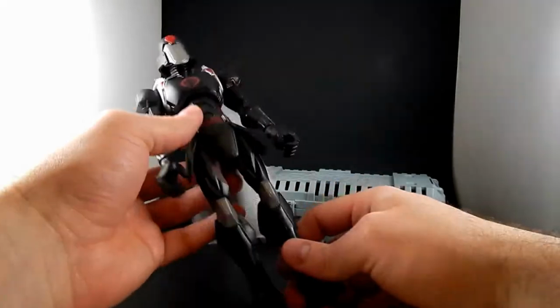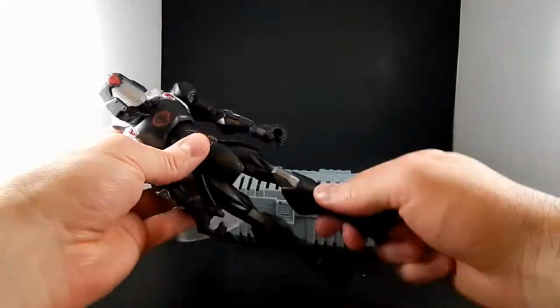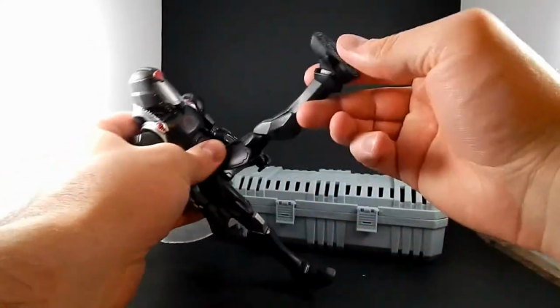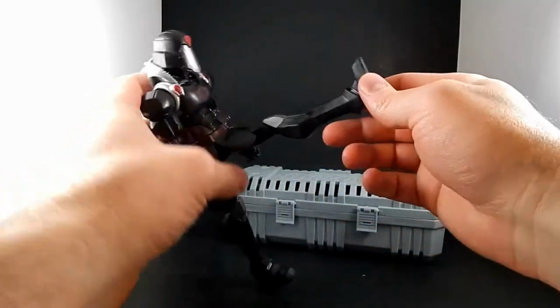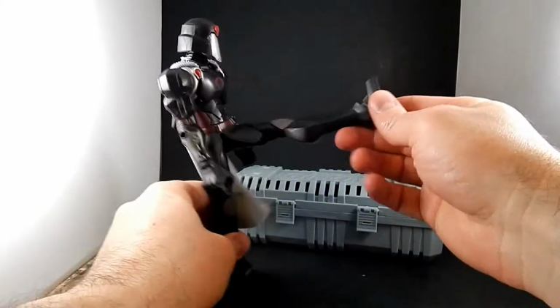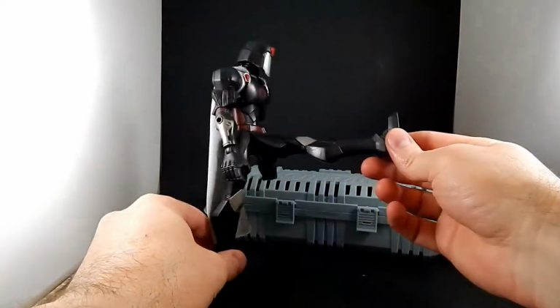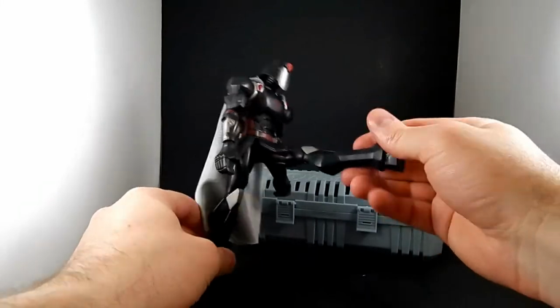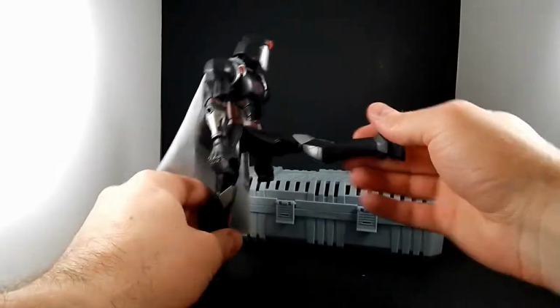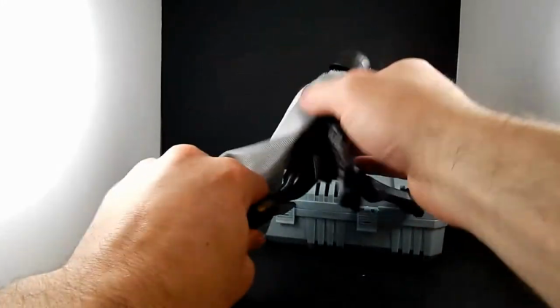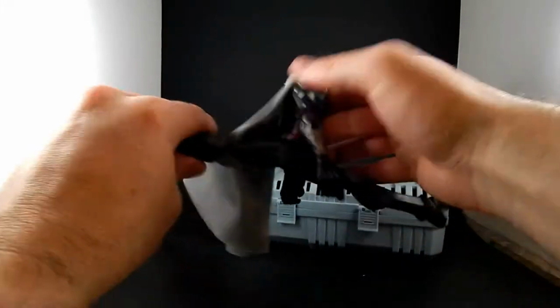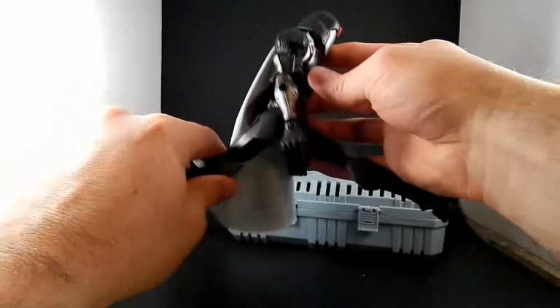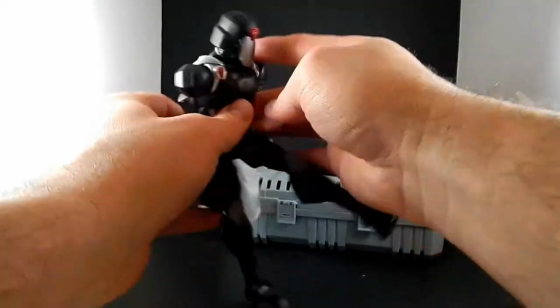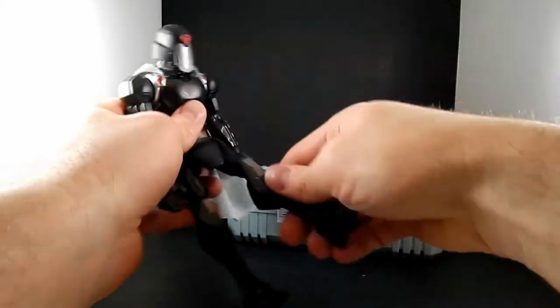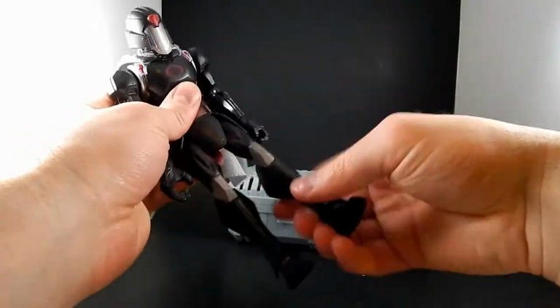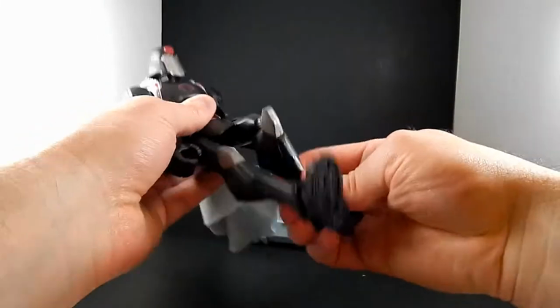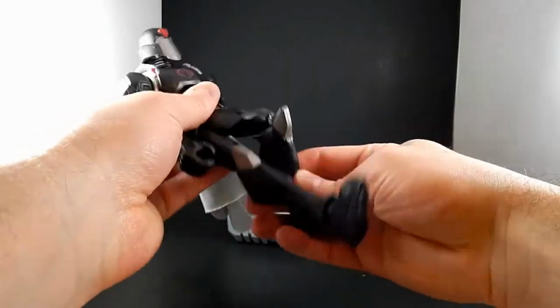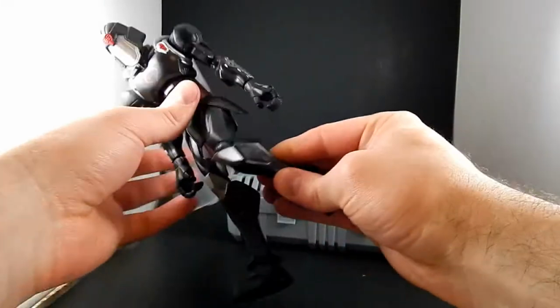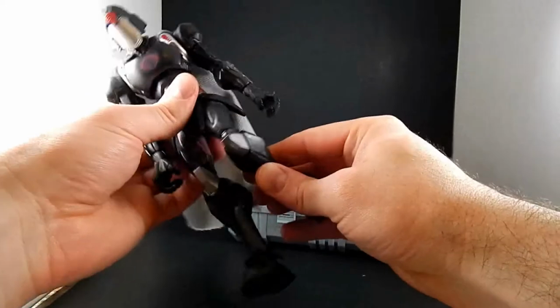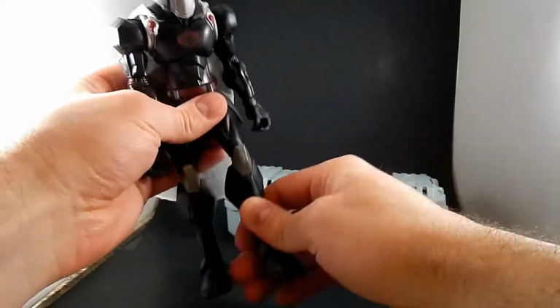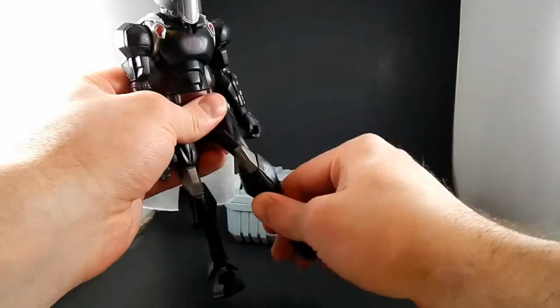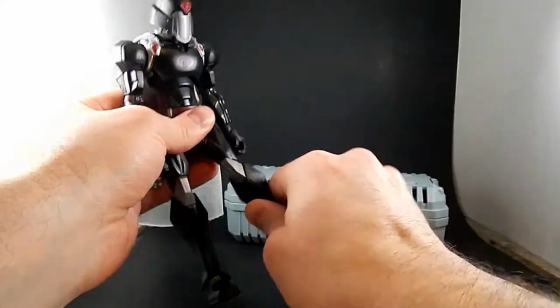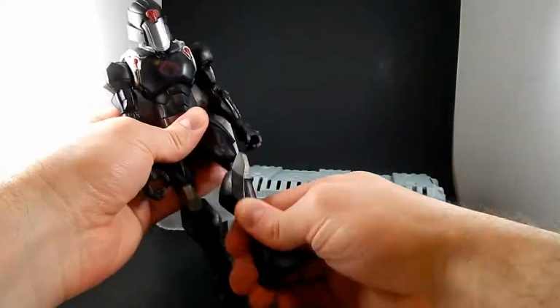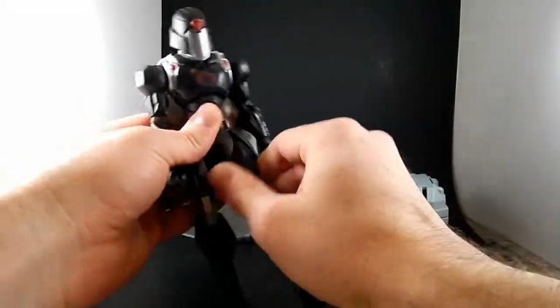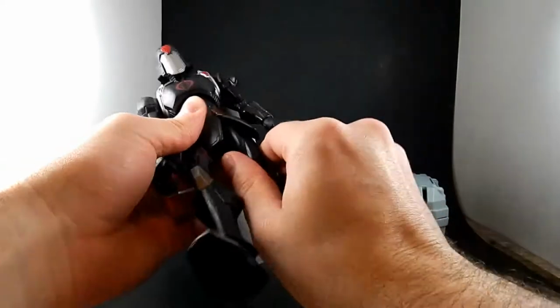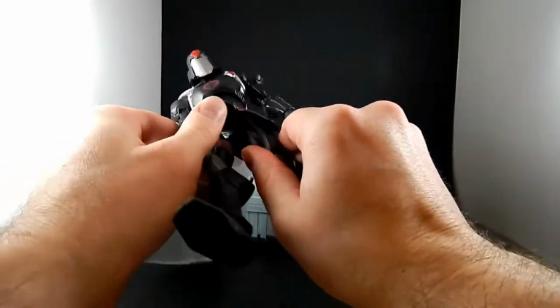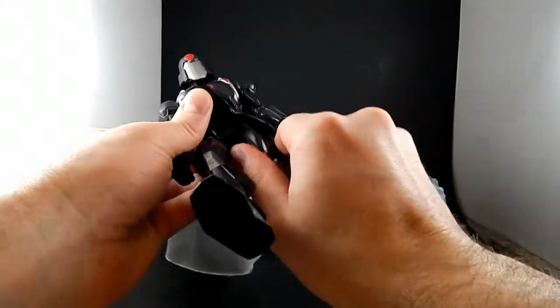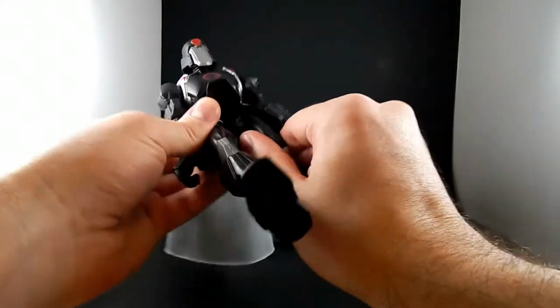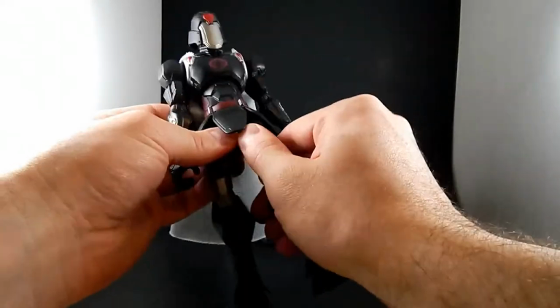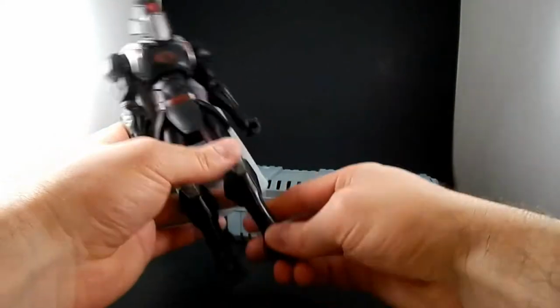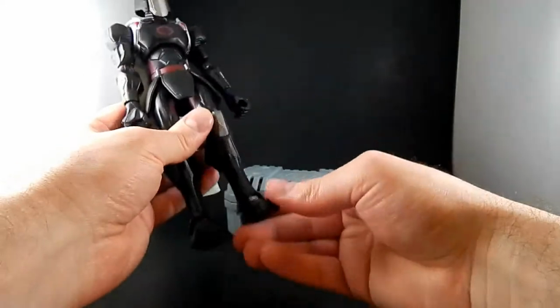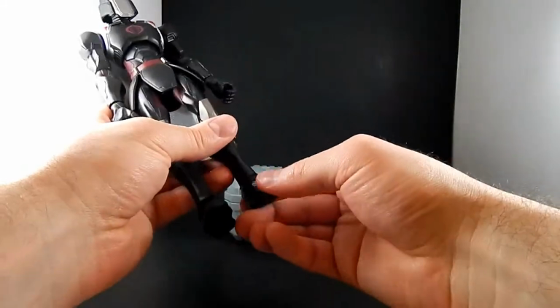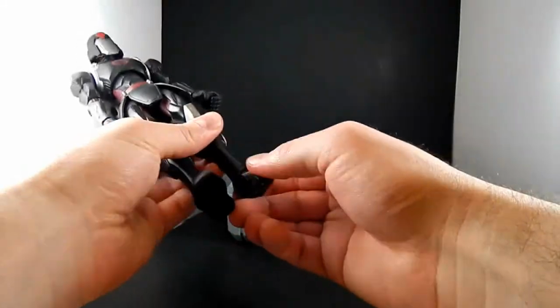Let's talk about articulation. The legs move forward and back. It's got single knees and they rotate at the knee. The hips do not swivel. Ankle joints, depending on what kind of stuff they've got going on at the foot, can bend pretty well.